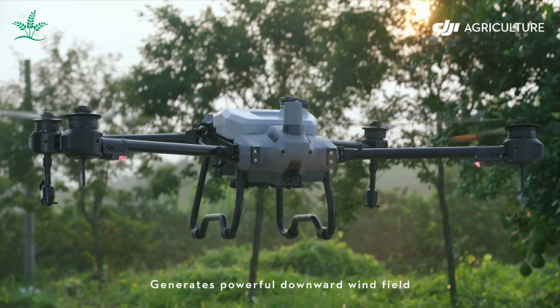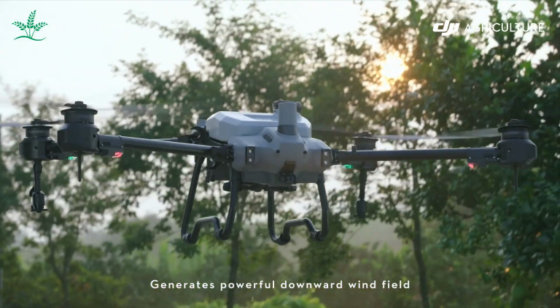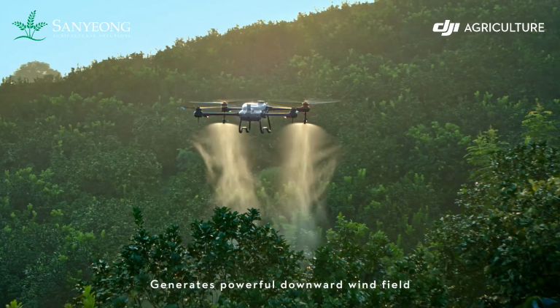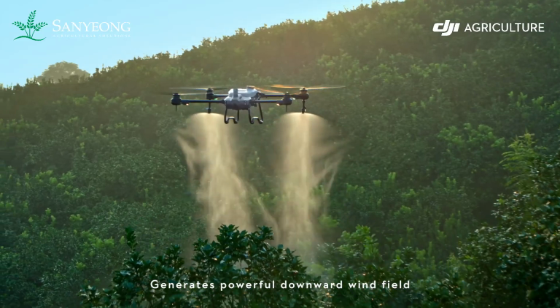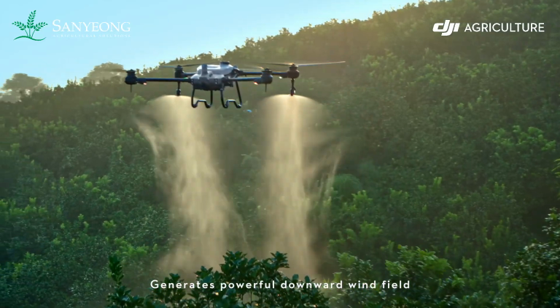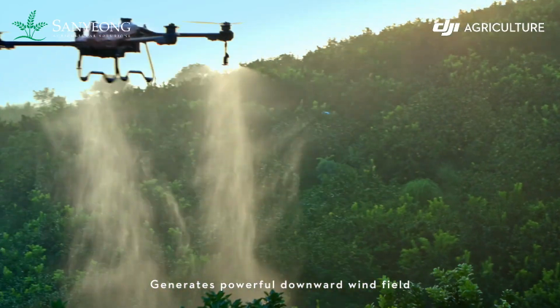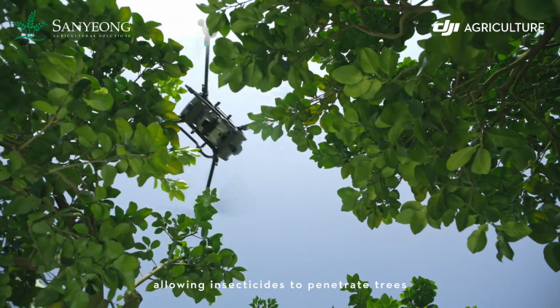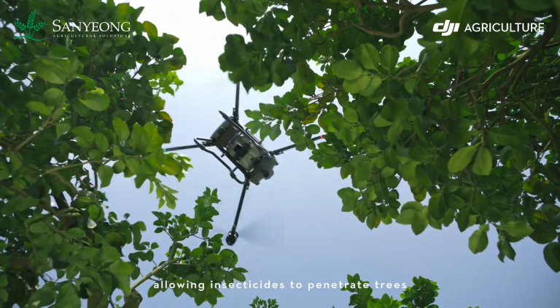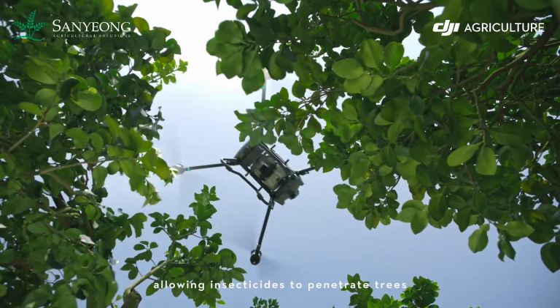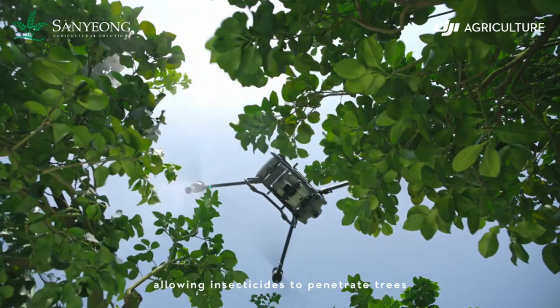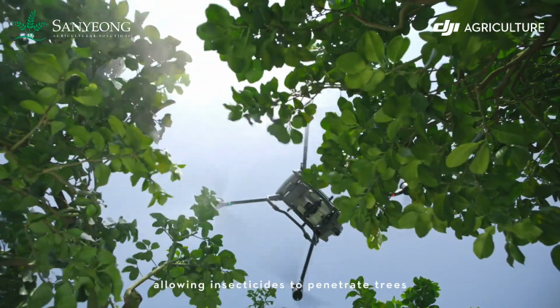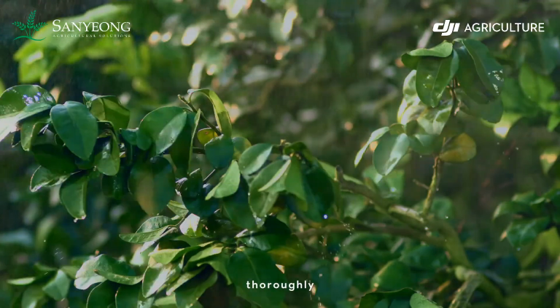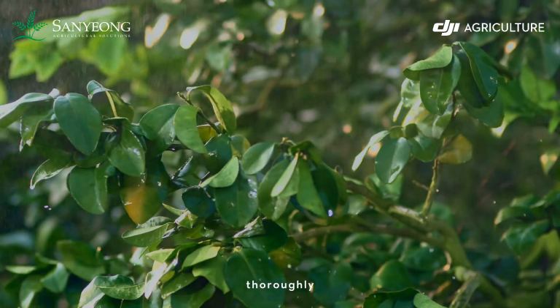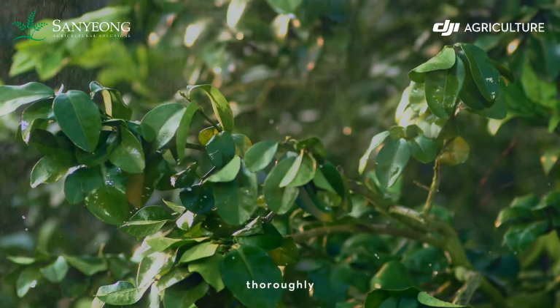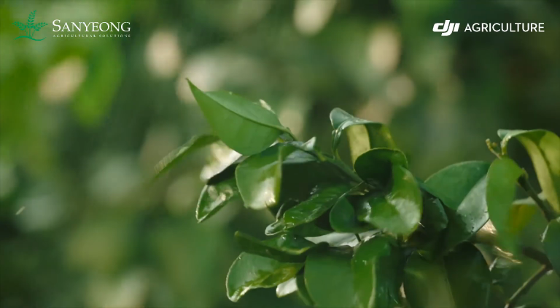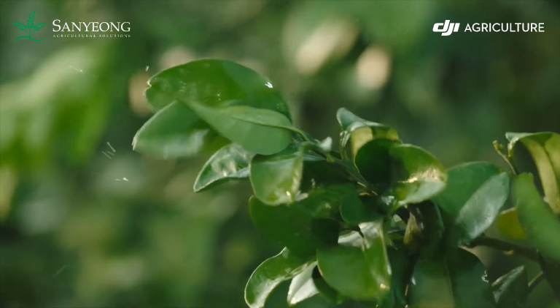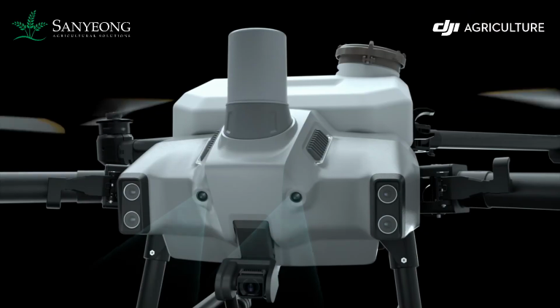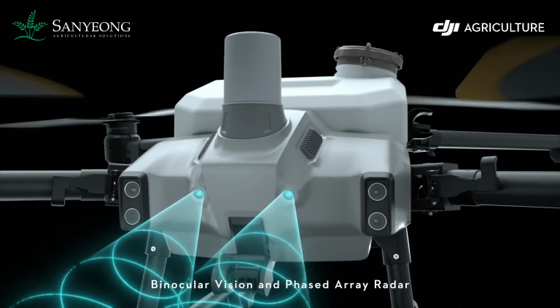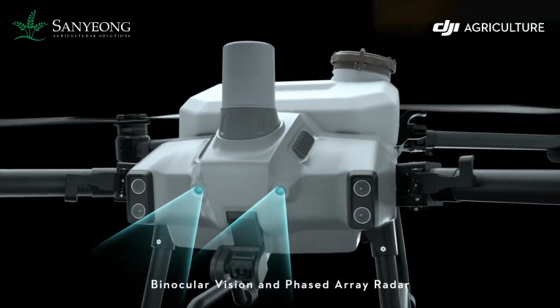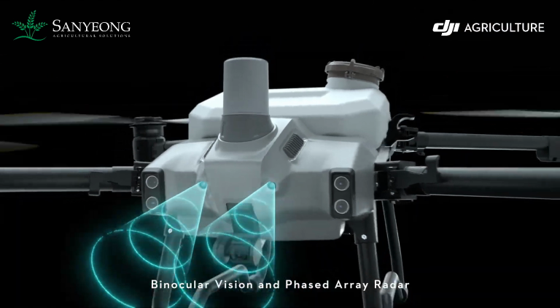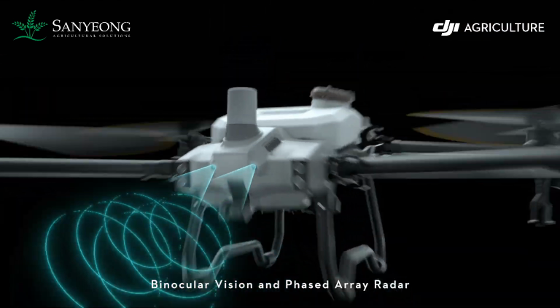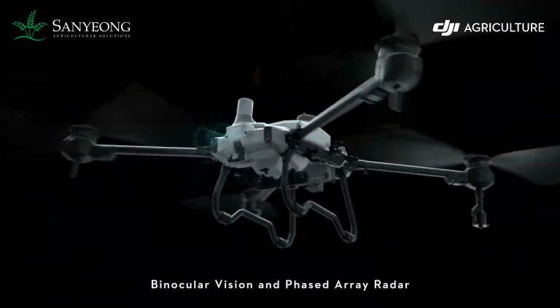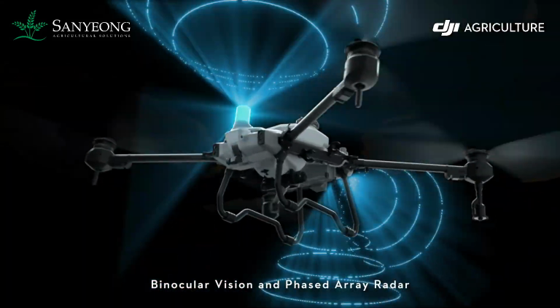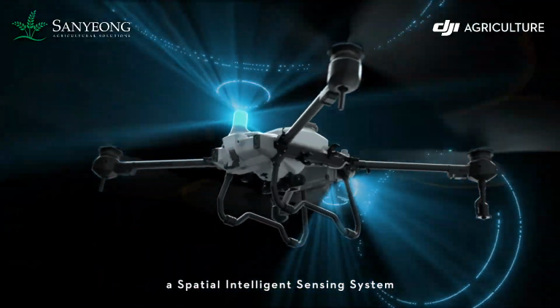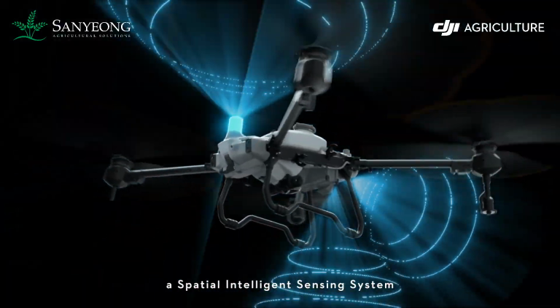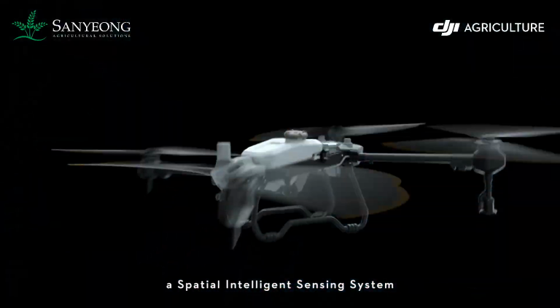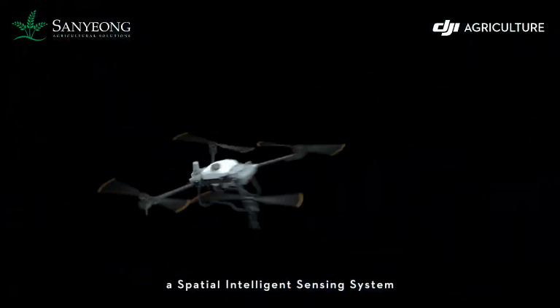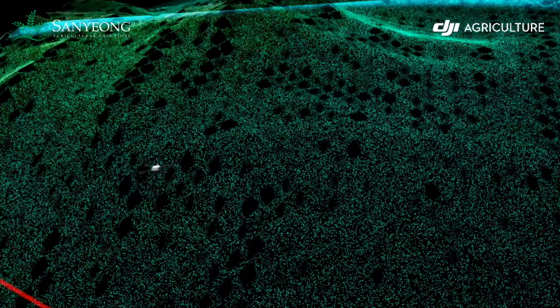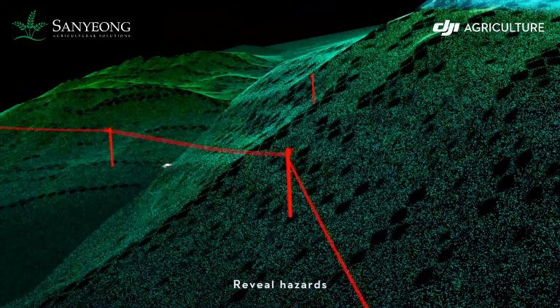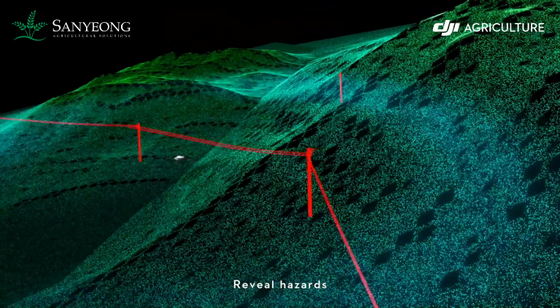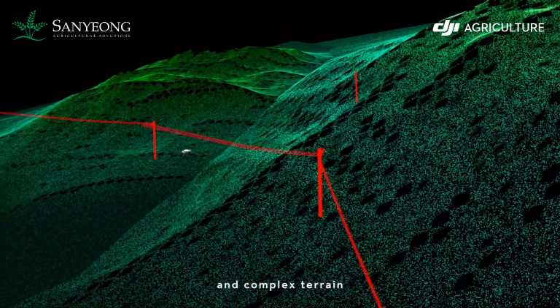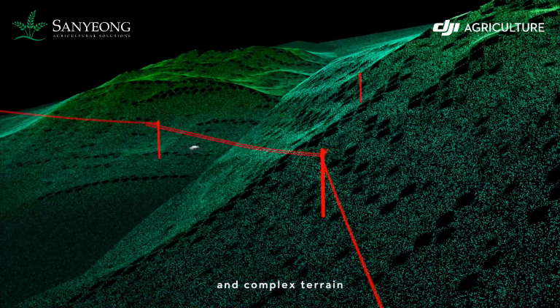Generates a powerful downward wind field, allowing insecticides to penetrate trees thoroughly. Binocular vision and phased array radar form a spatial intelligence sensing system, revealing hazards and complex terrain.